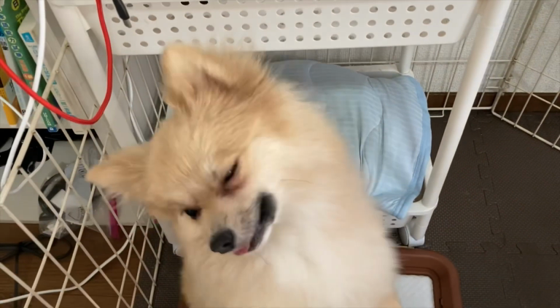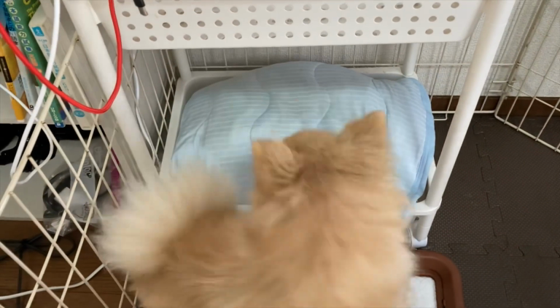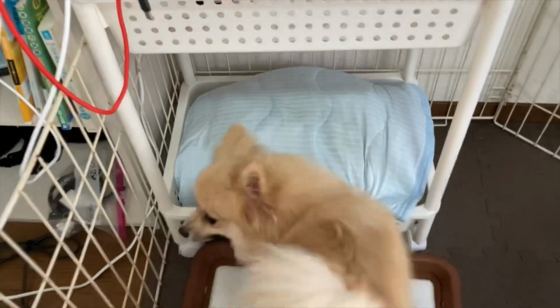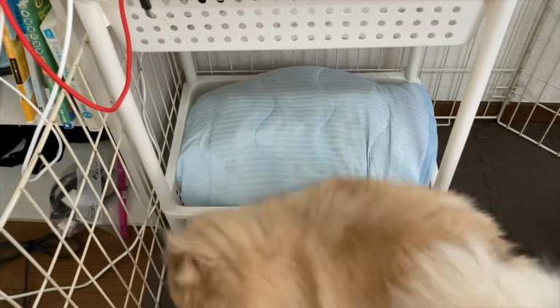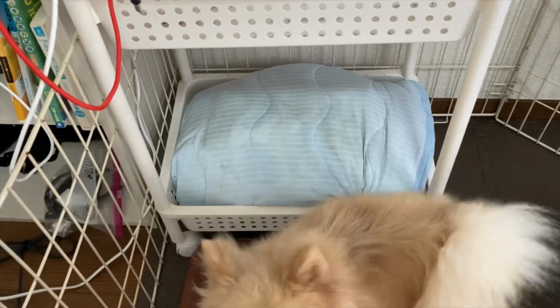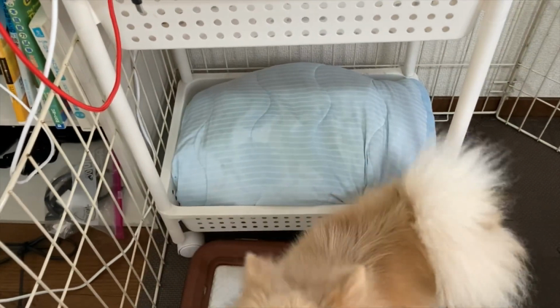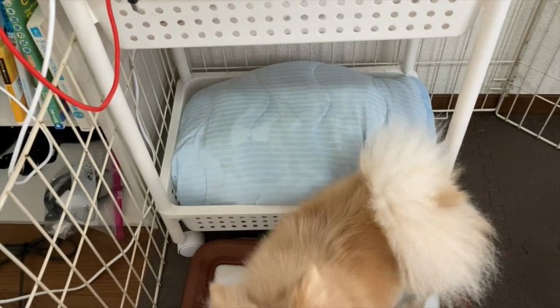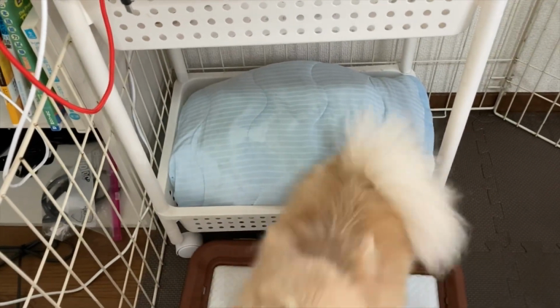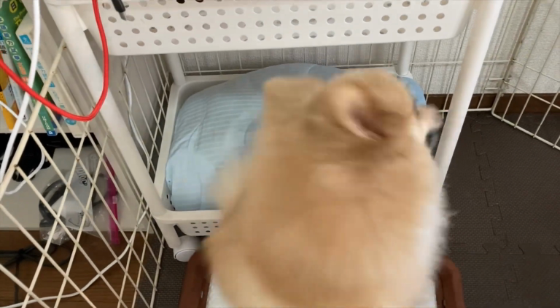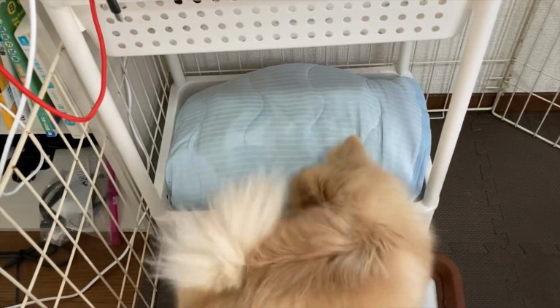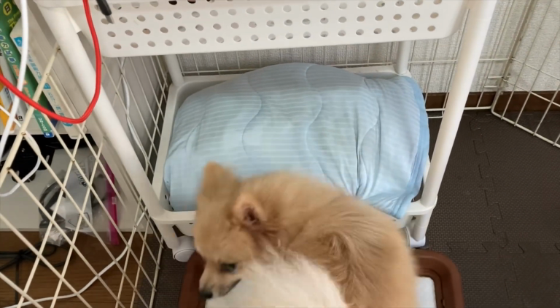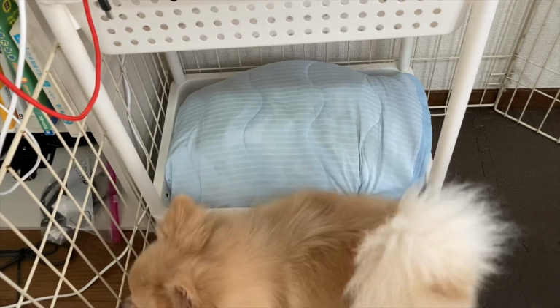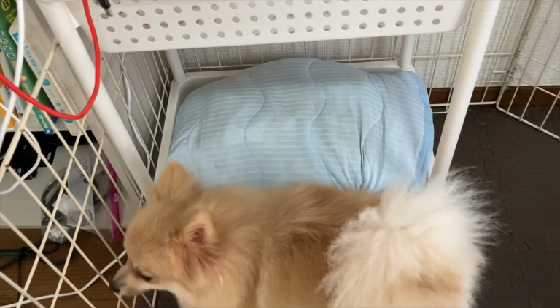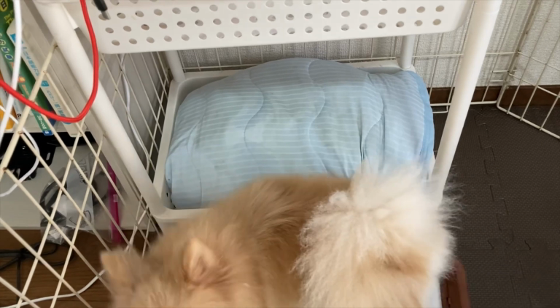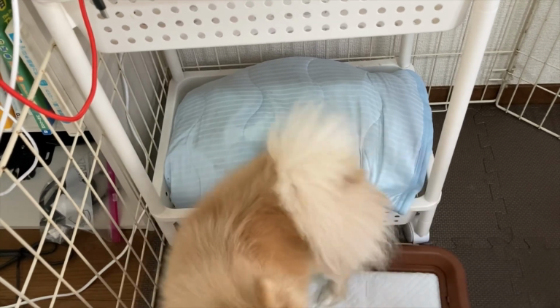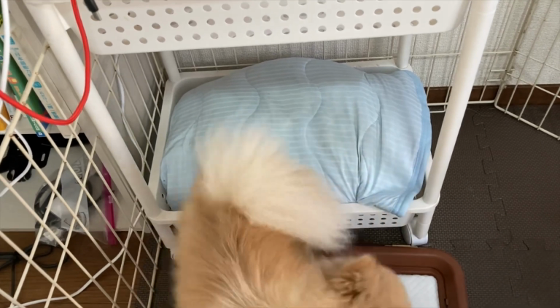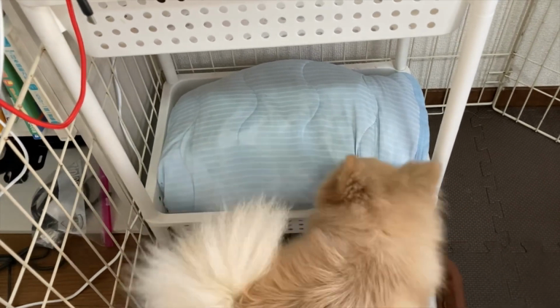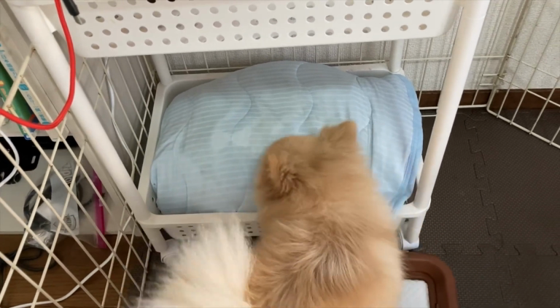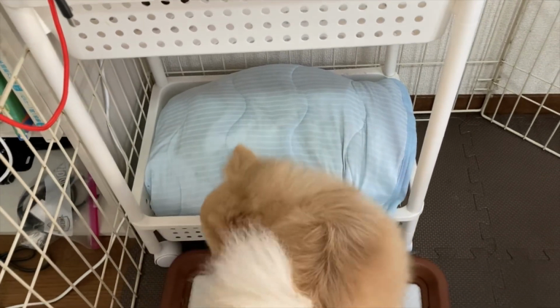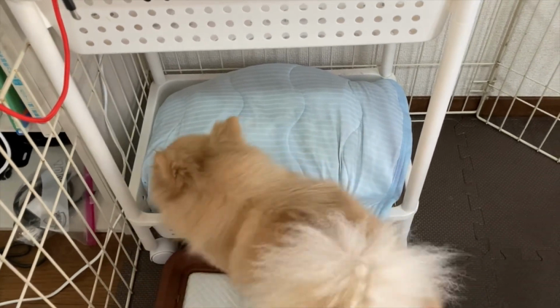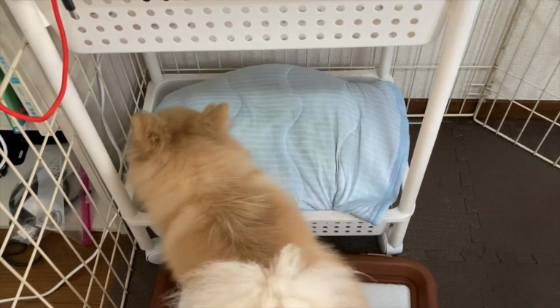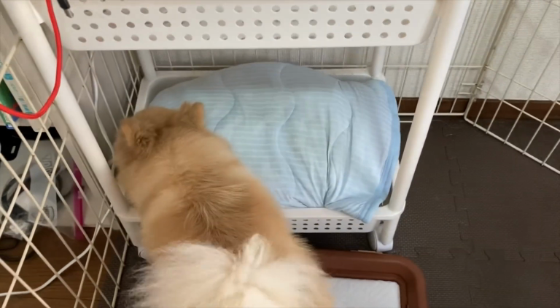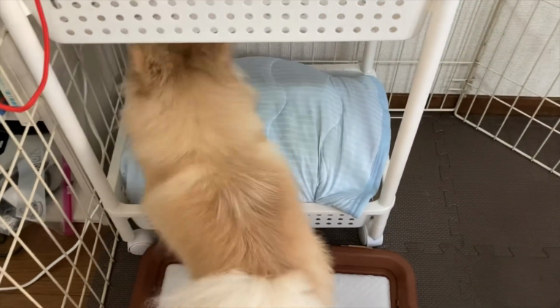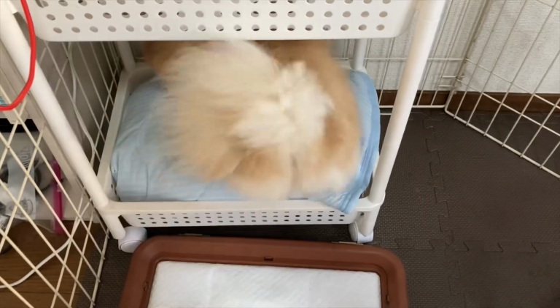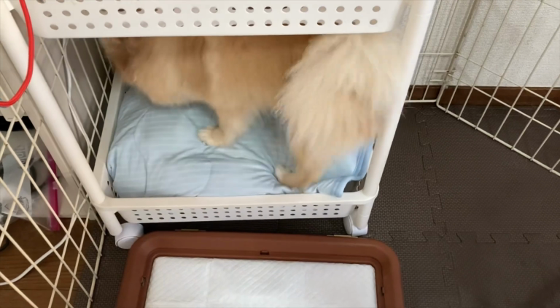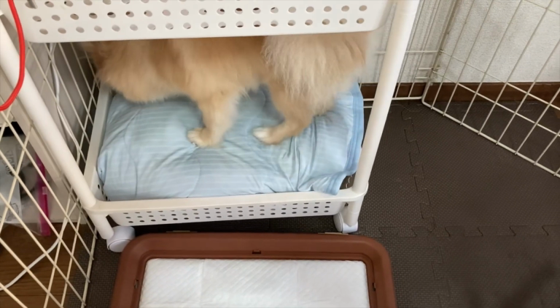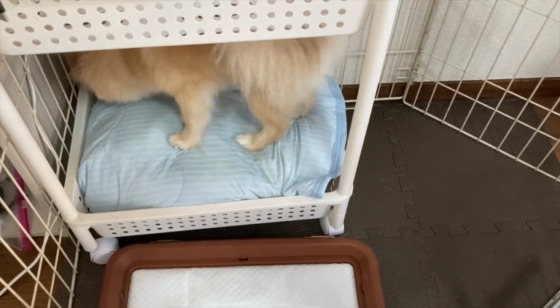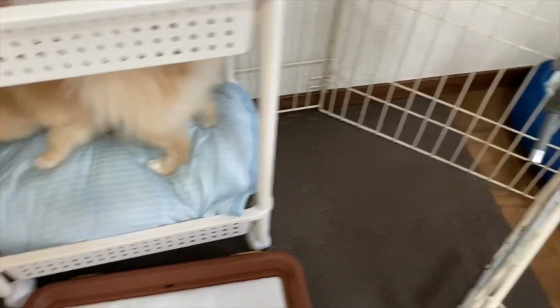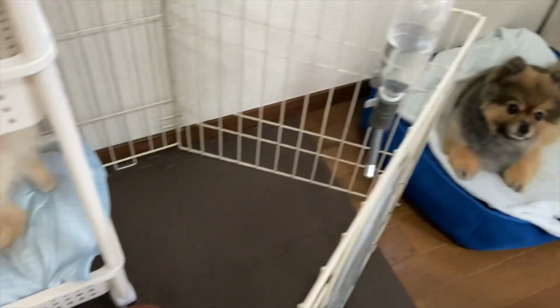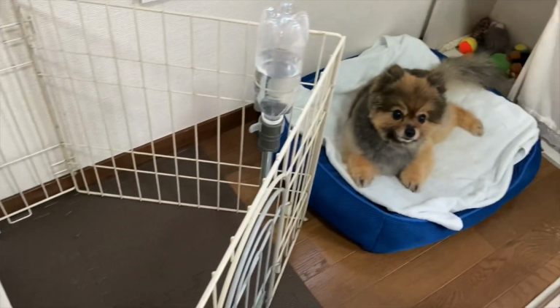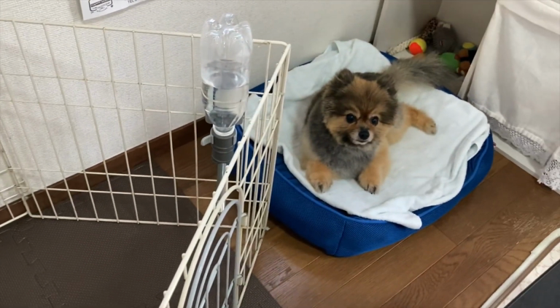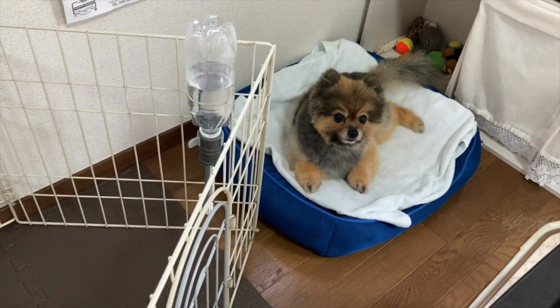Yeah, we turn on the air conditioner as well, but sometimes that's just not enough for them. So we make sure these are ready to go all the time. That's the cool pack with dogs — and they look really comfortable.